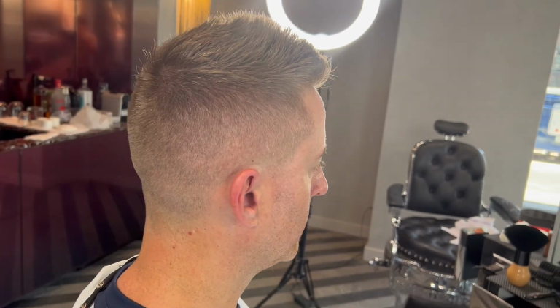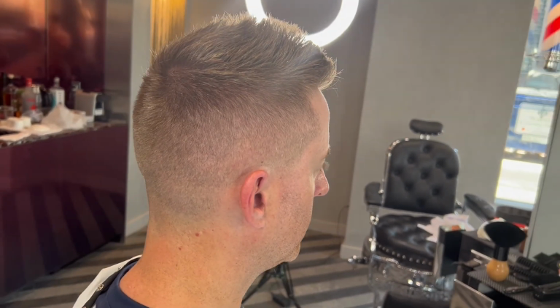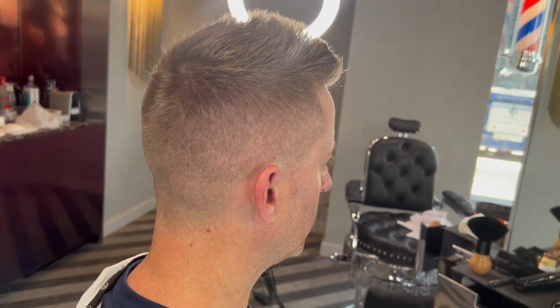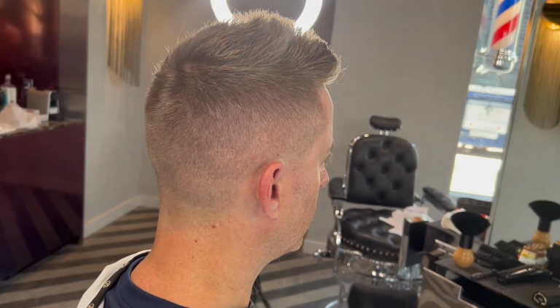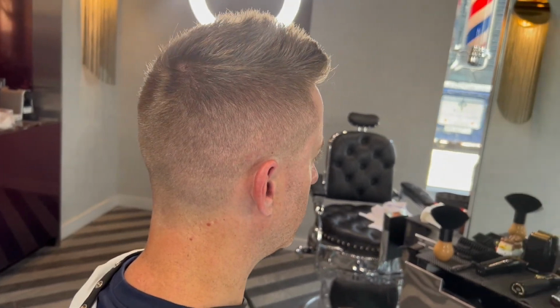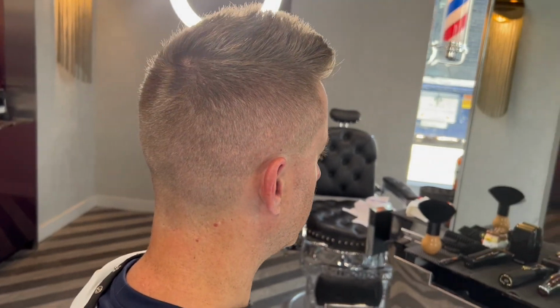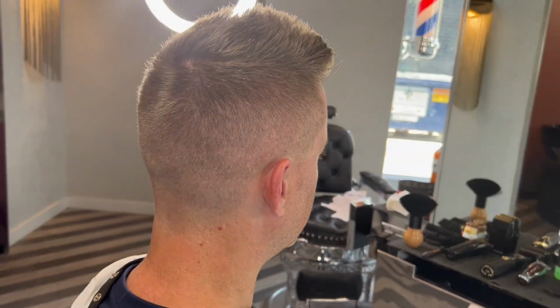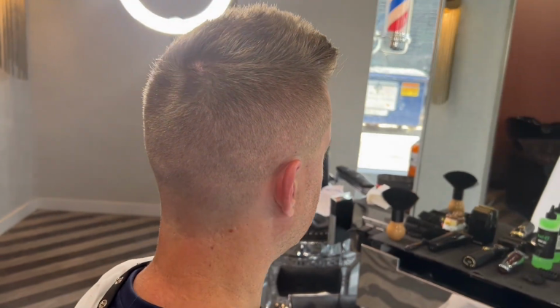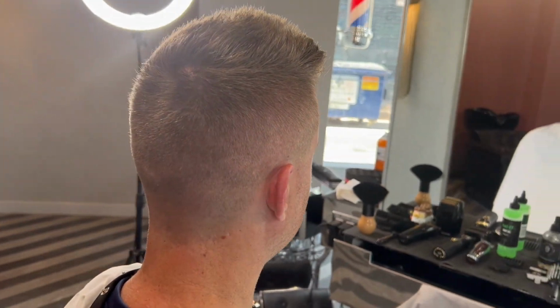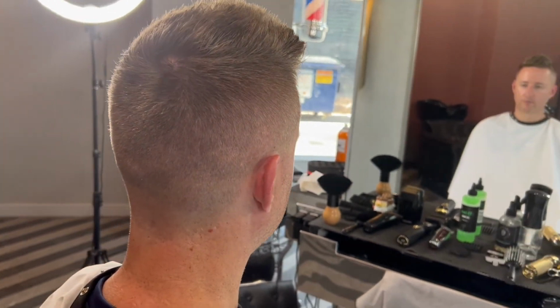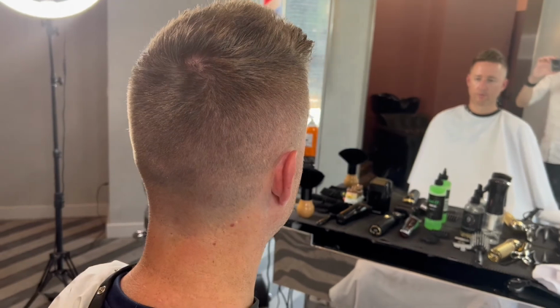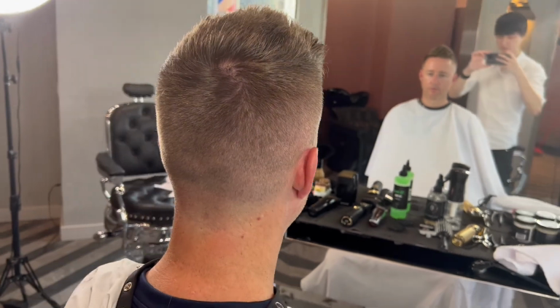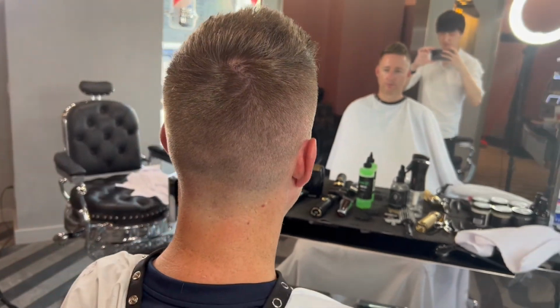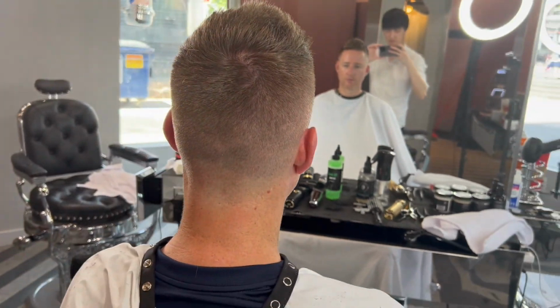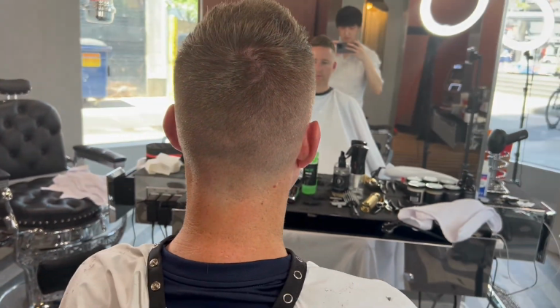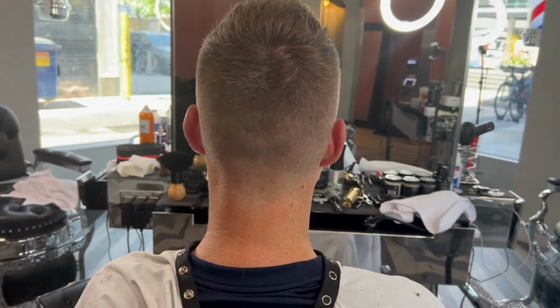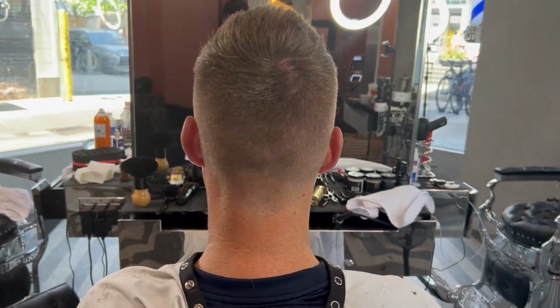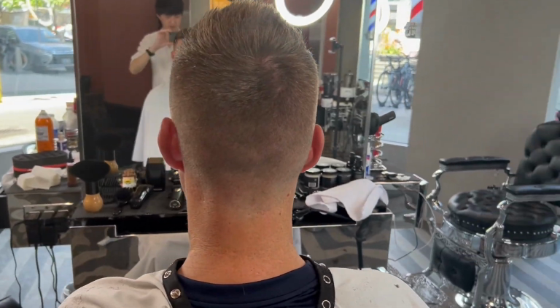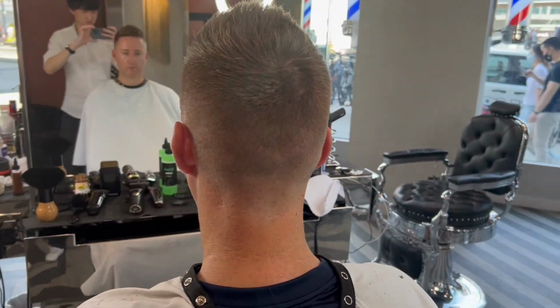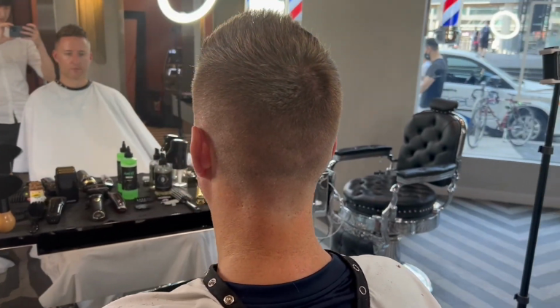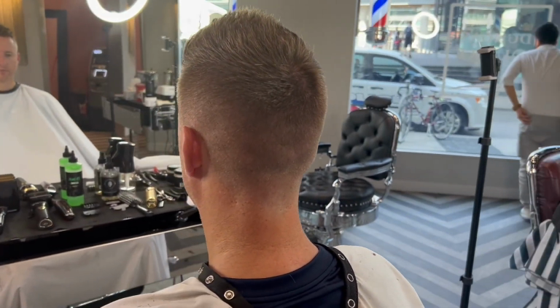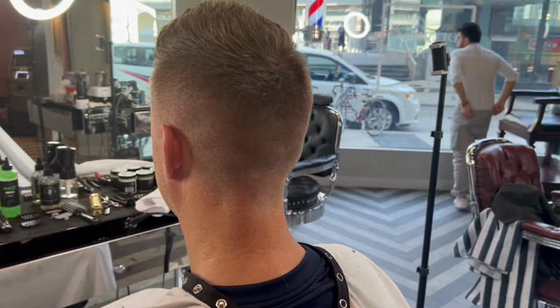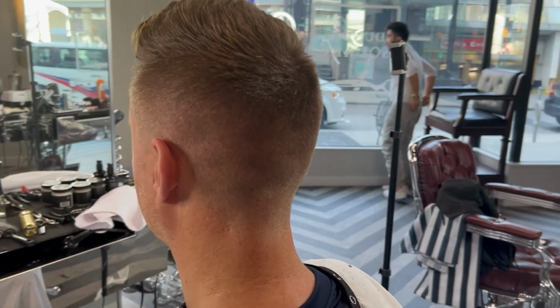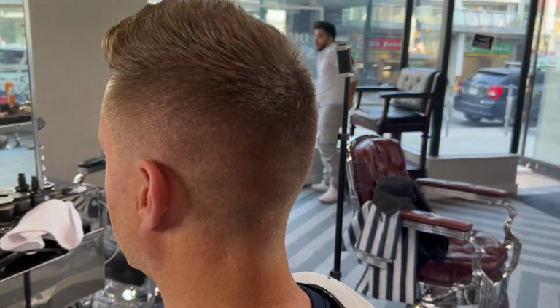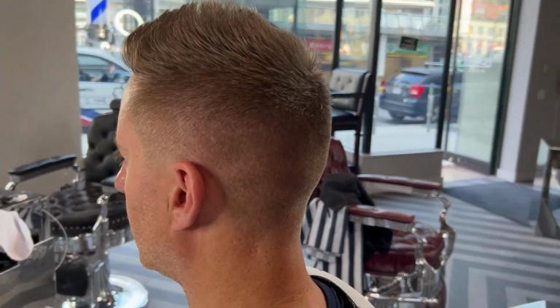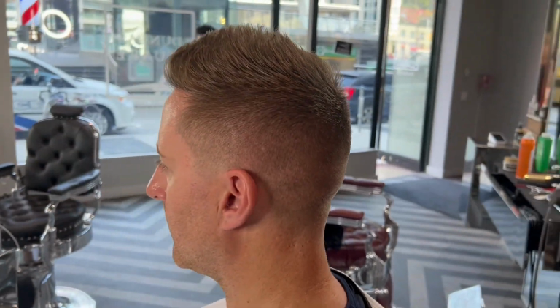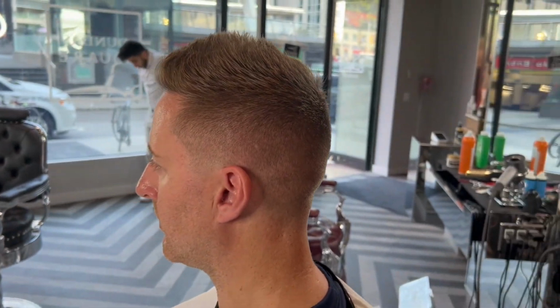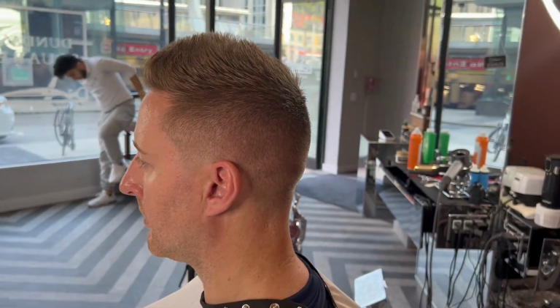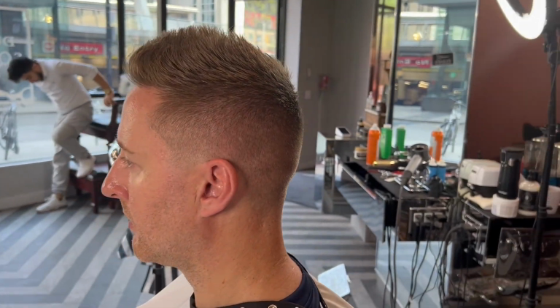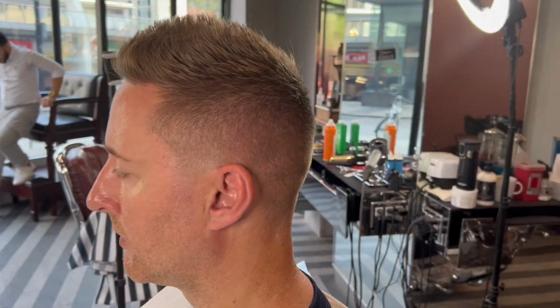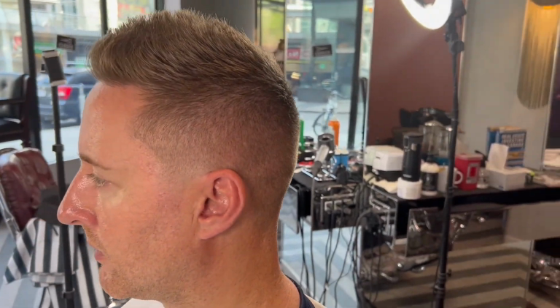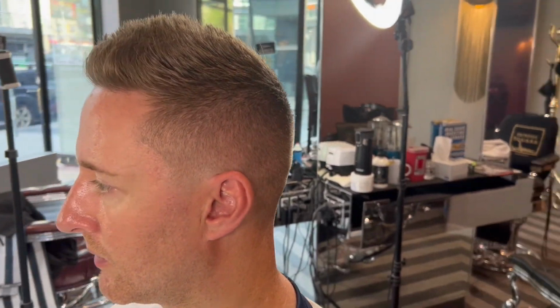This is the final look of the haircut. Please let me know what you guys think, and if you like the content and learned something new, please subscribe for more videos to come. I appreciate all you guys watching — I'll see you guys next time.